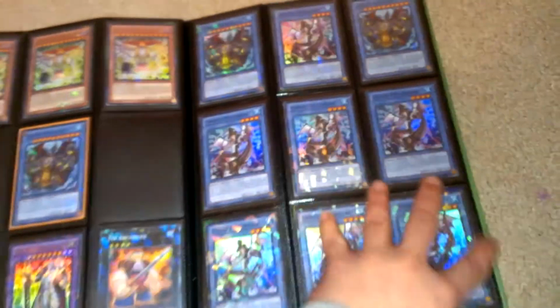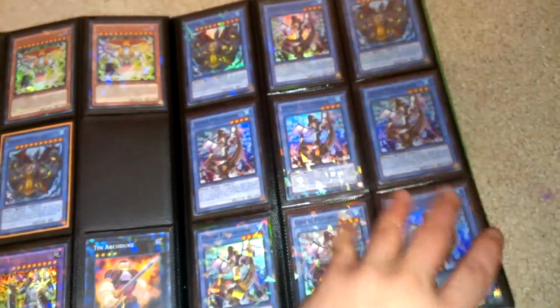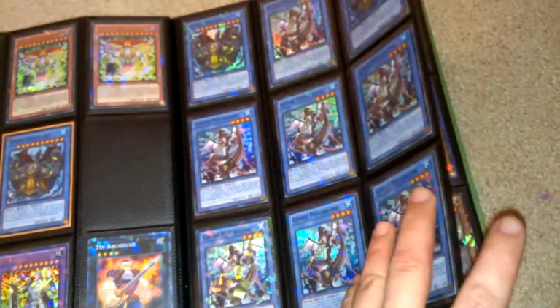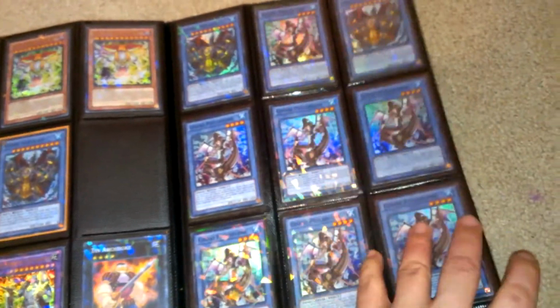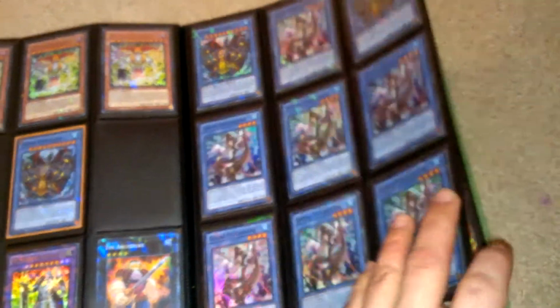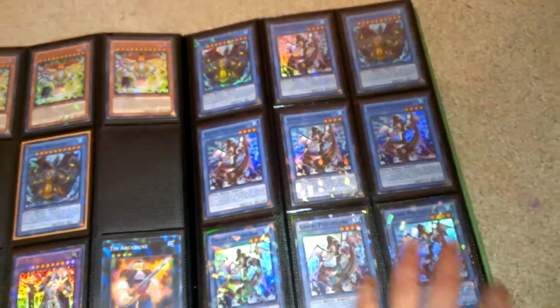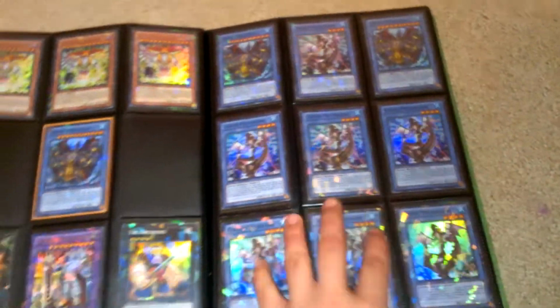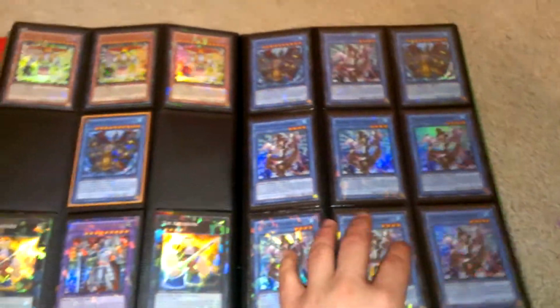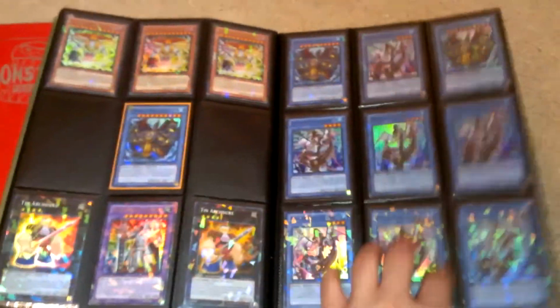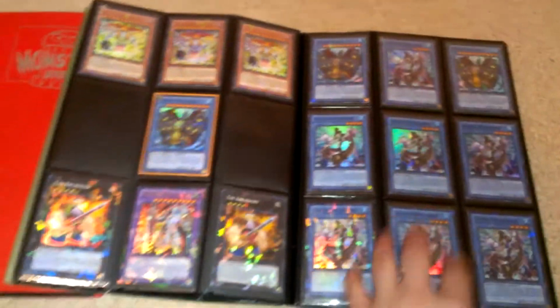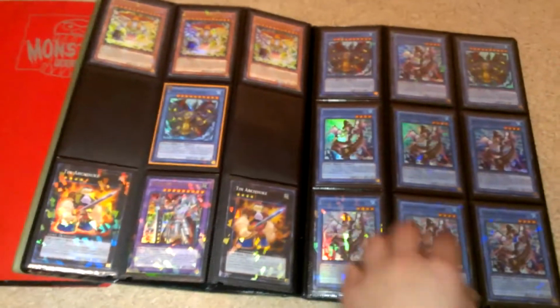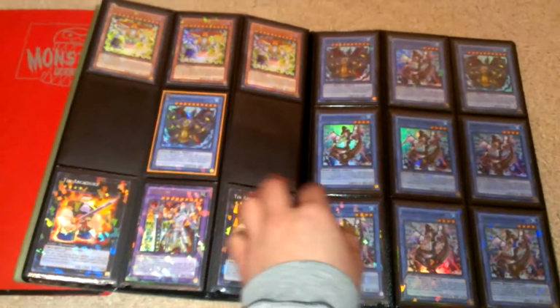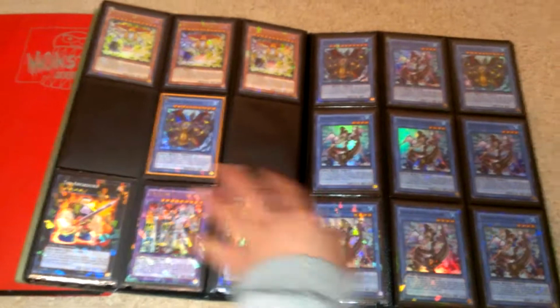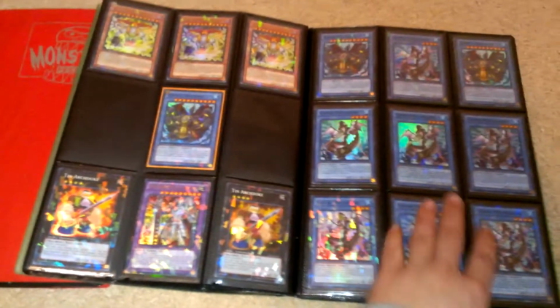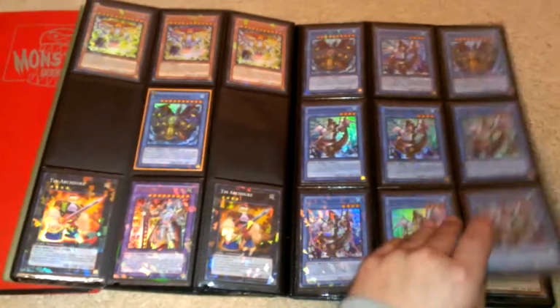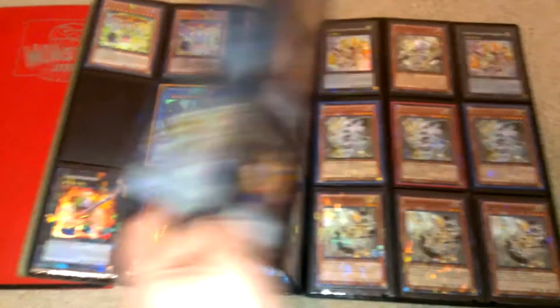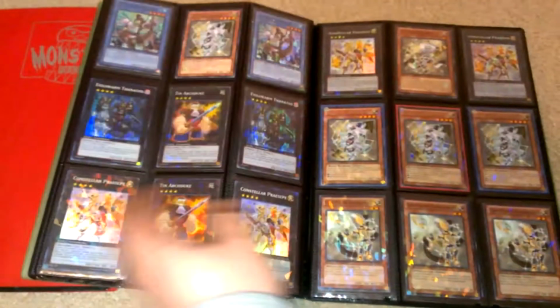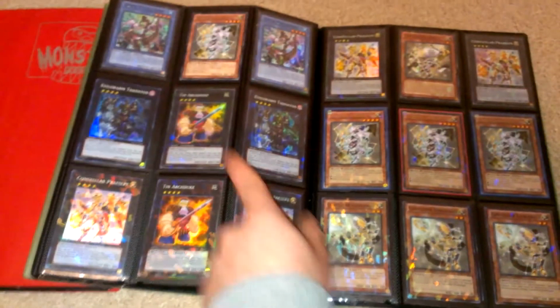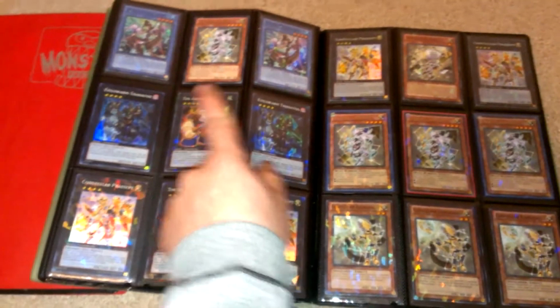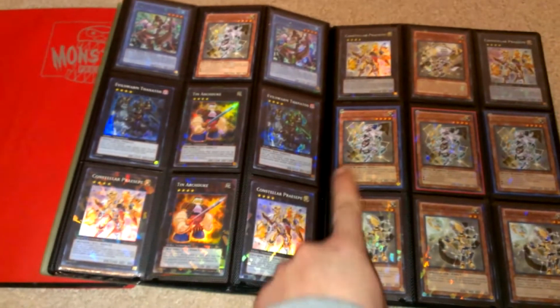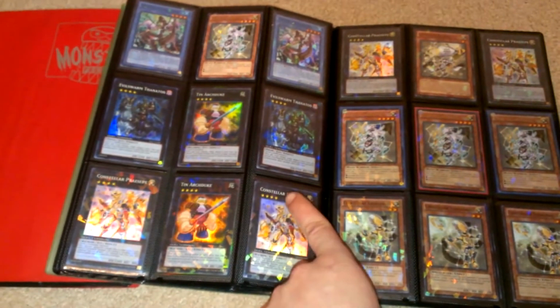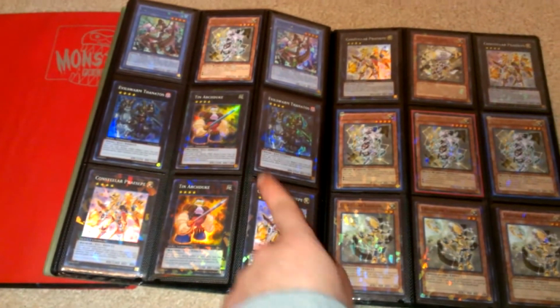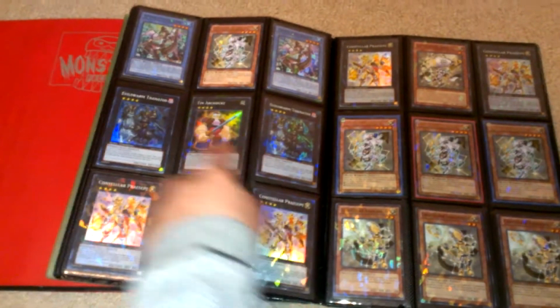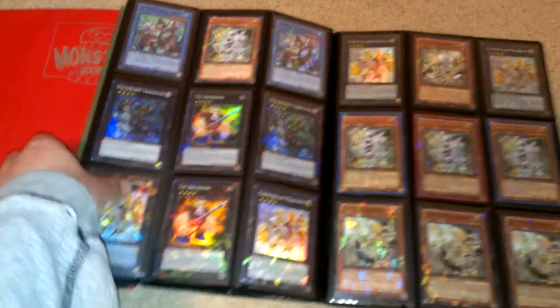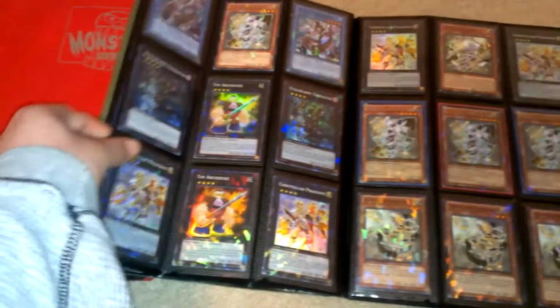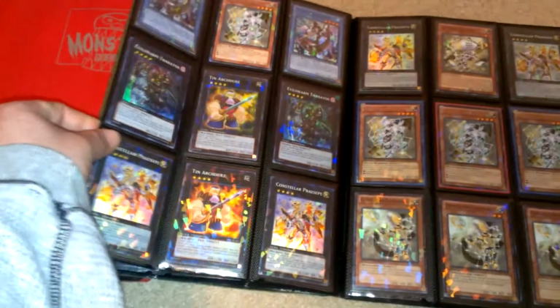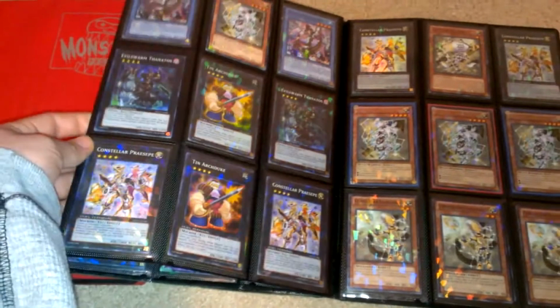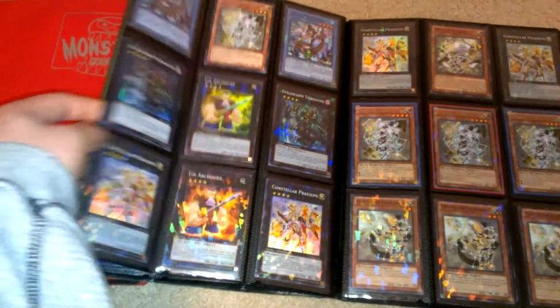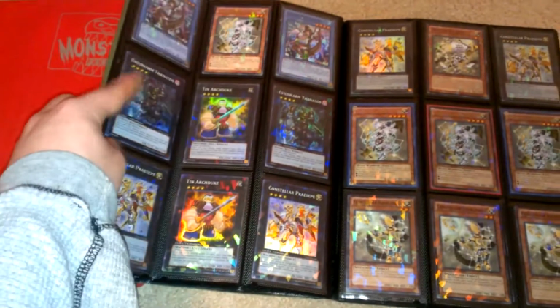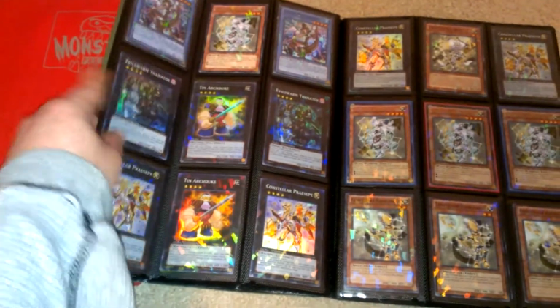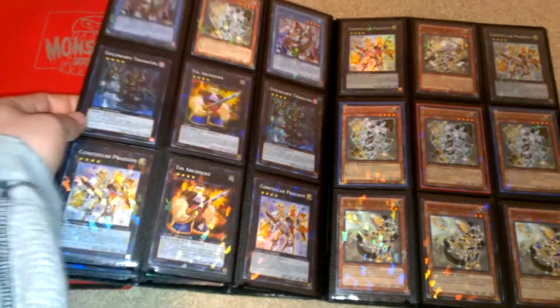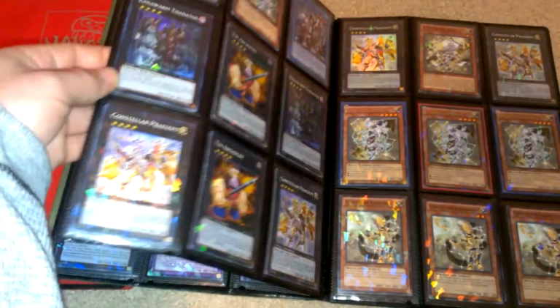This is old dual terminal stuff. These two Giski Cyclones don't have DT on them — as you can see there's no shine, they're just super rares. The rest are normal except for one of these Stantoses; this Stantos right here has no DT either.